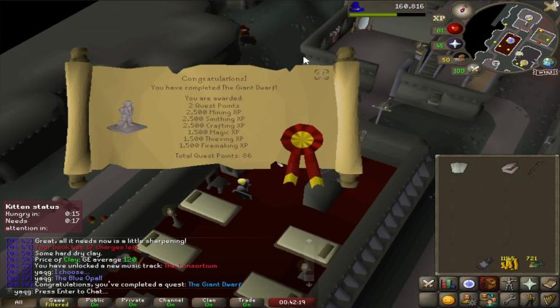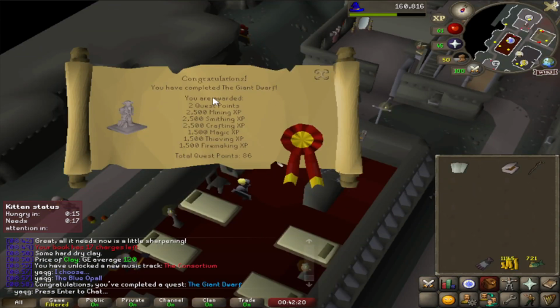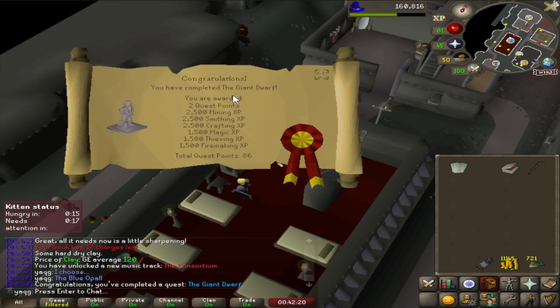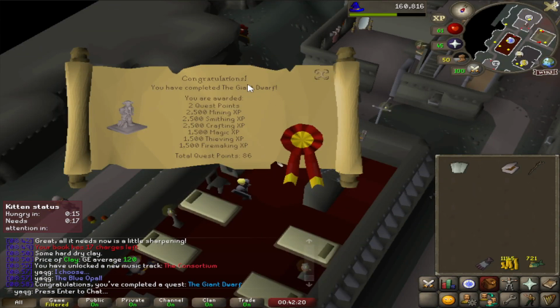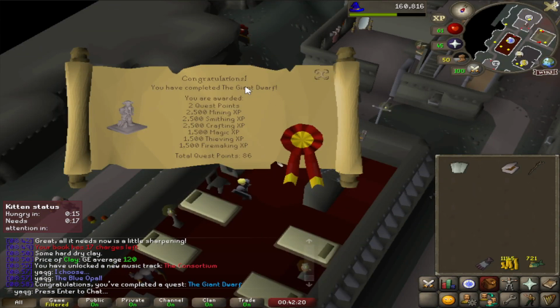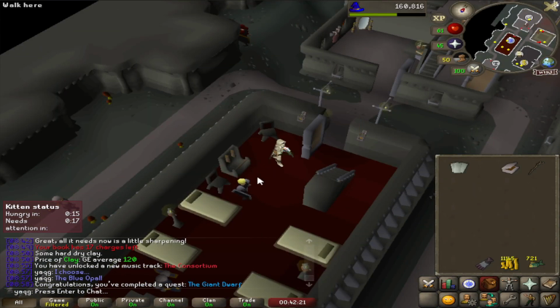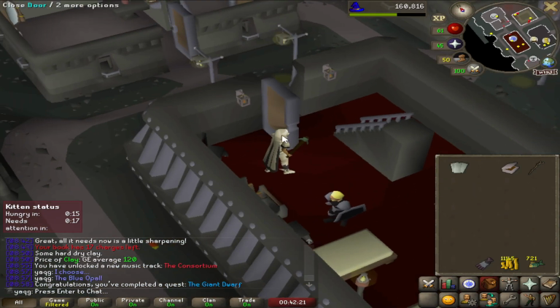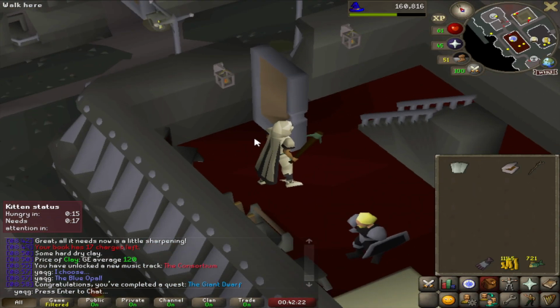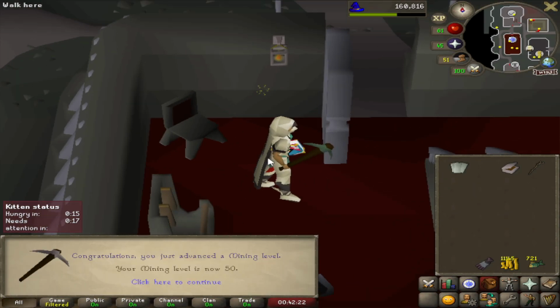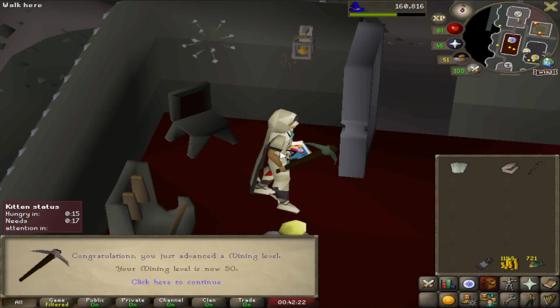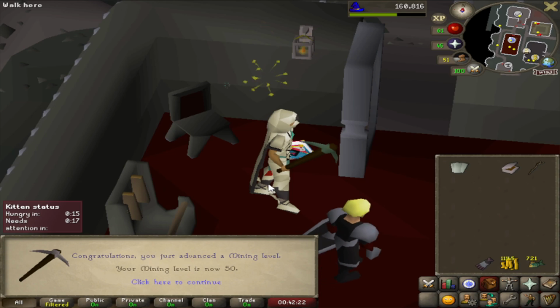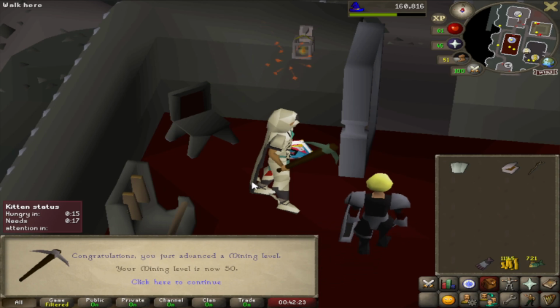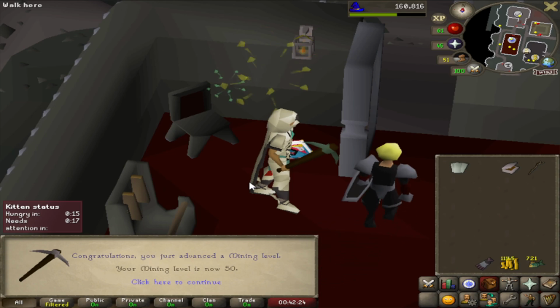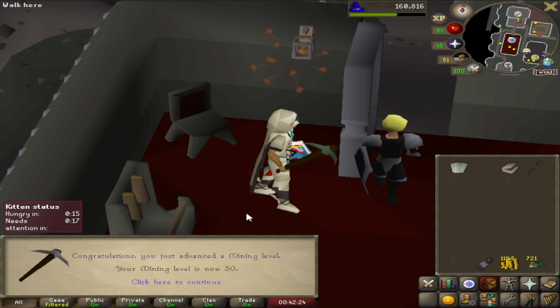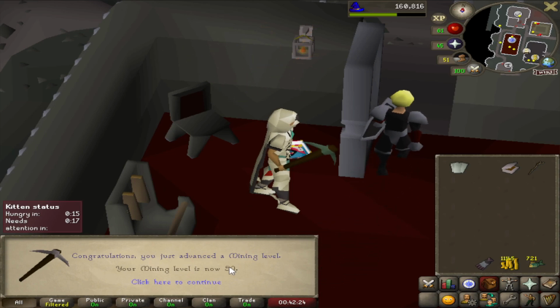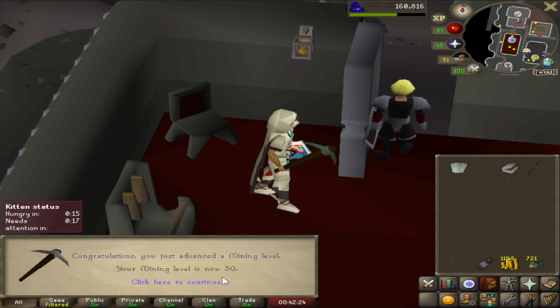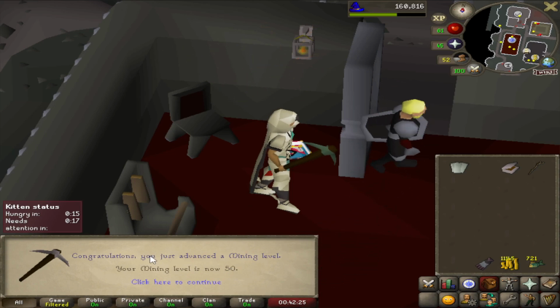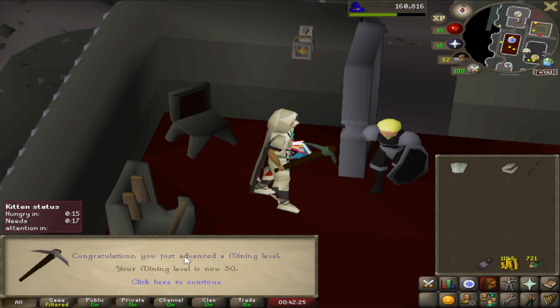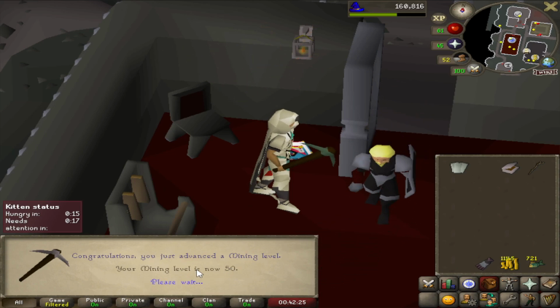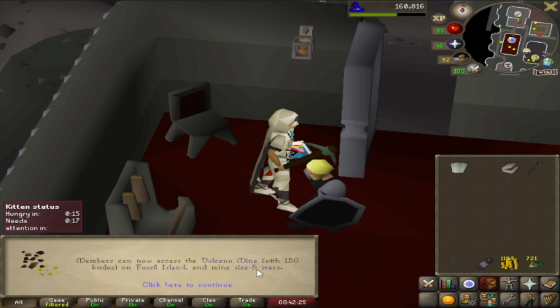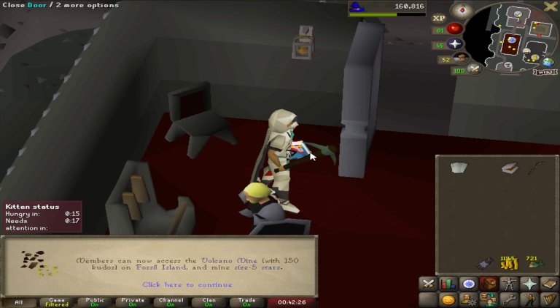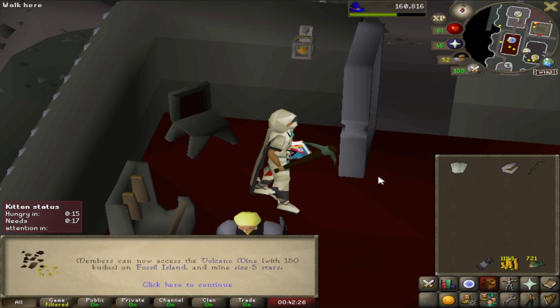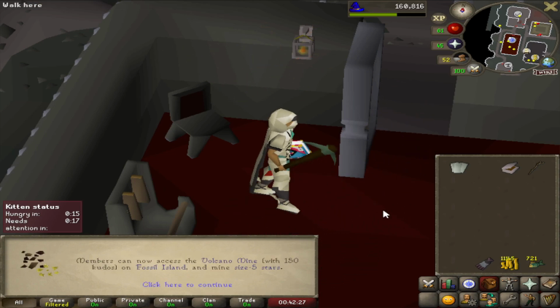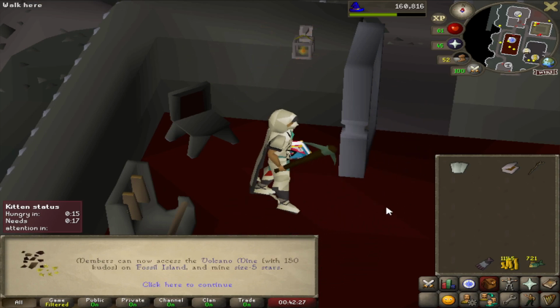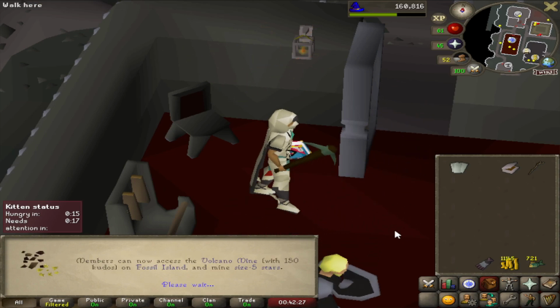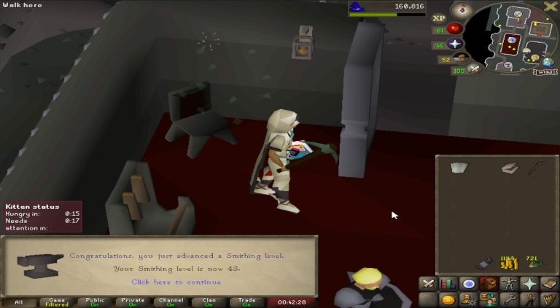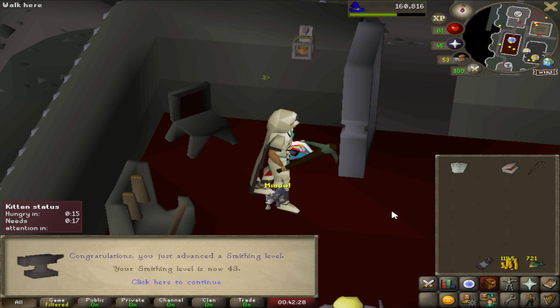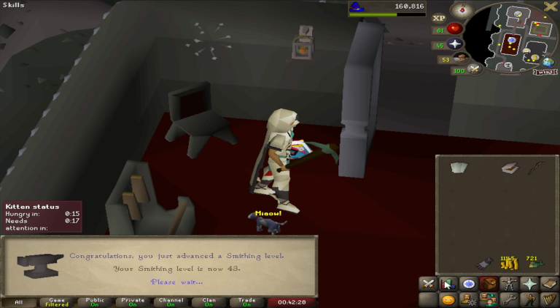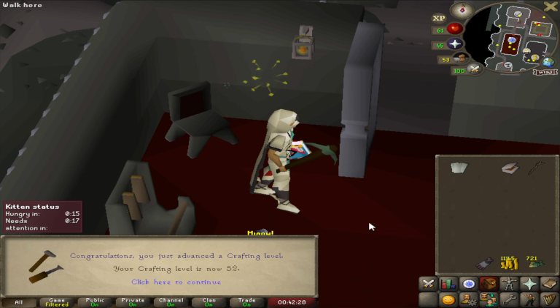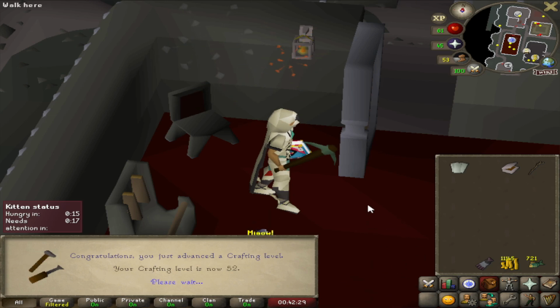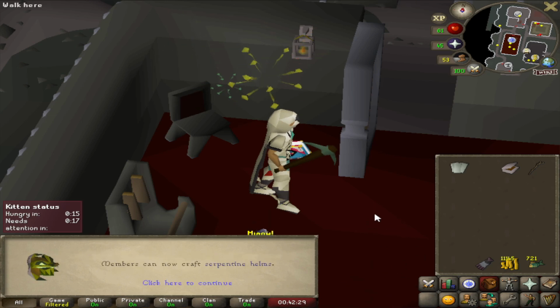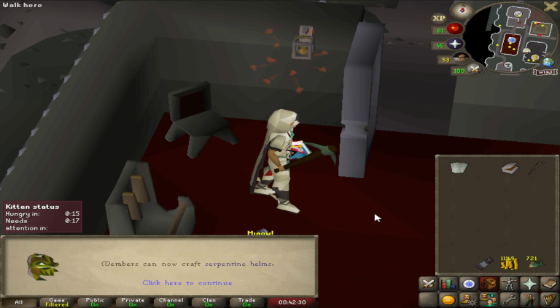The Giant Dwarf is complete. This is required for a lot of quests. We also got 50 Mining, so this was pretty good to get out of the way.